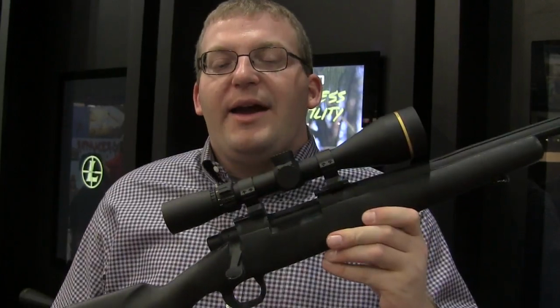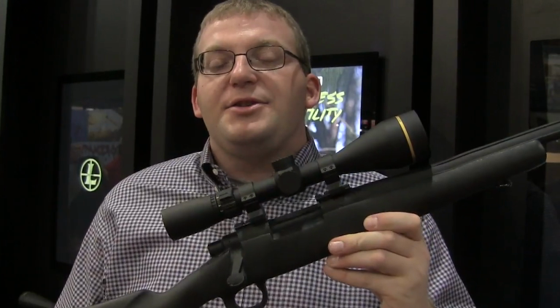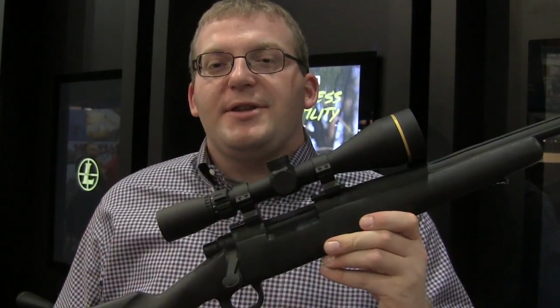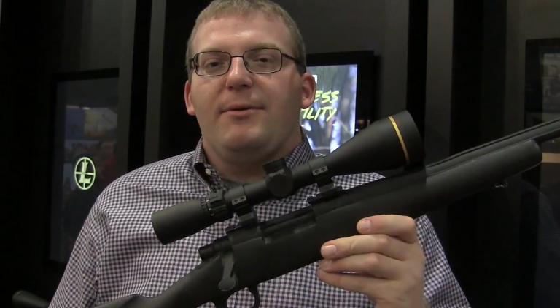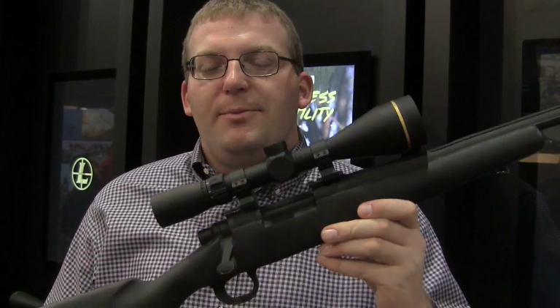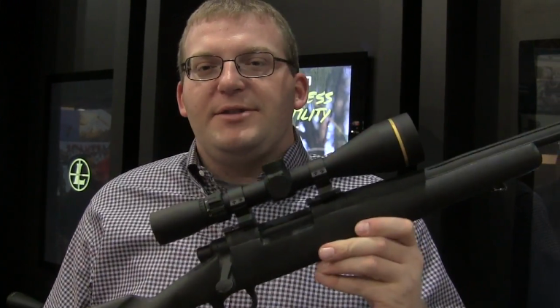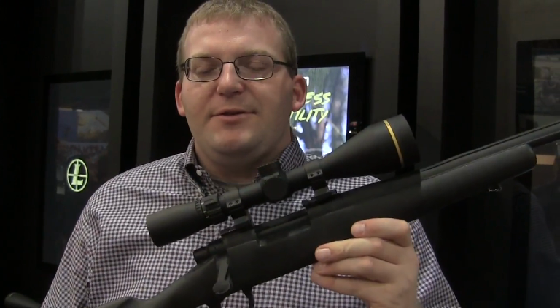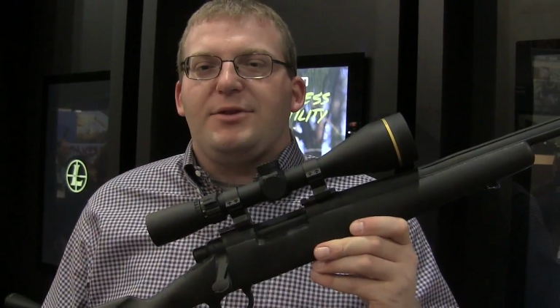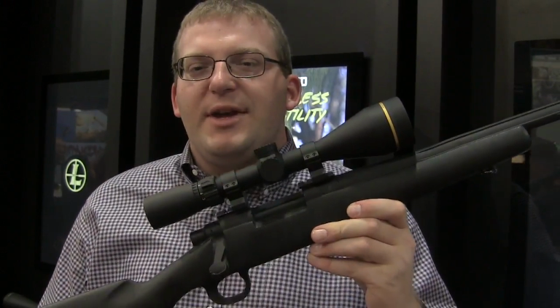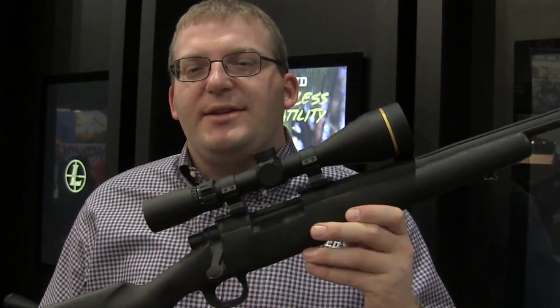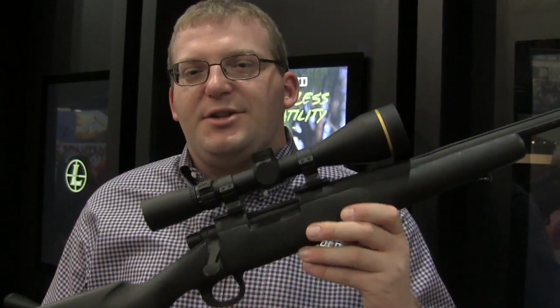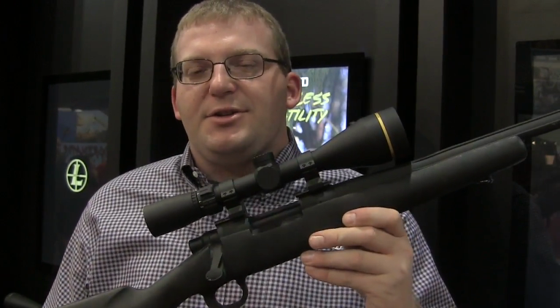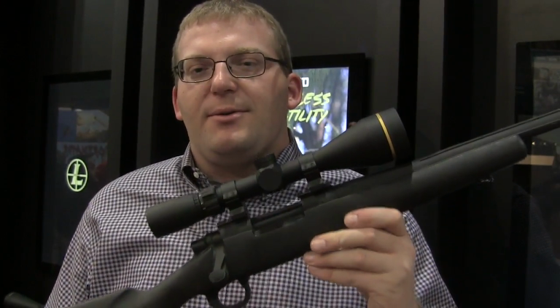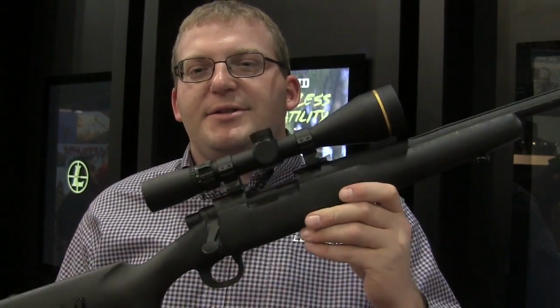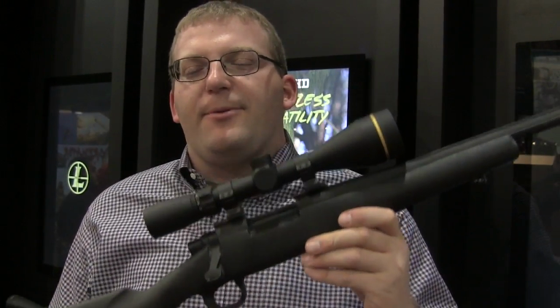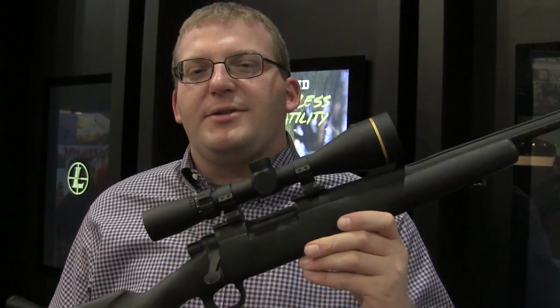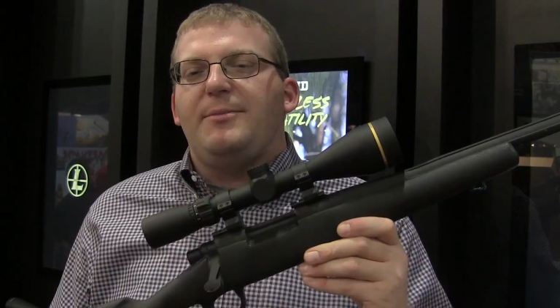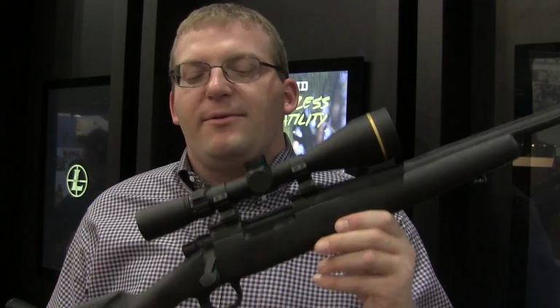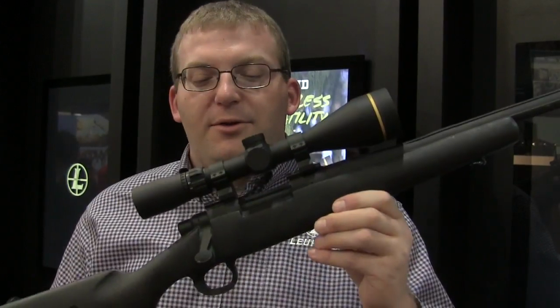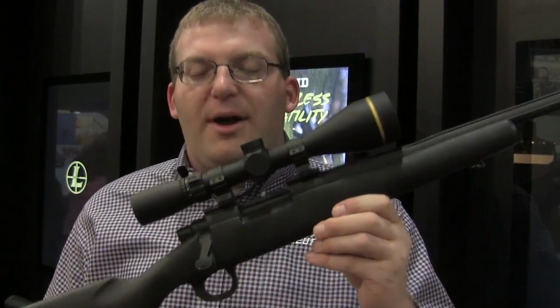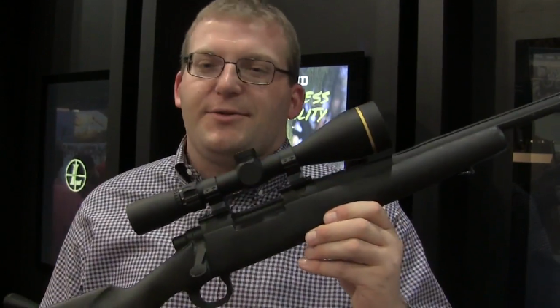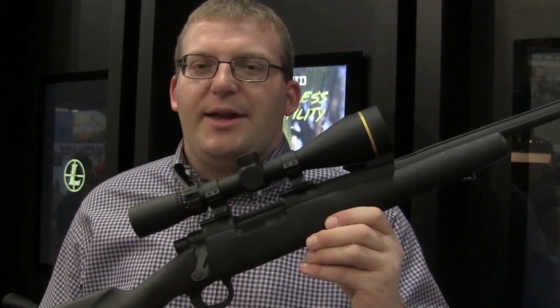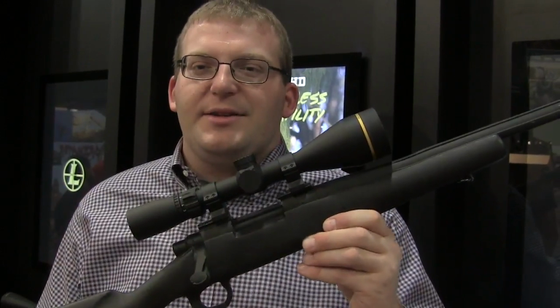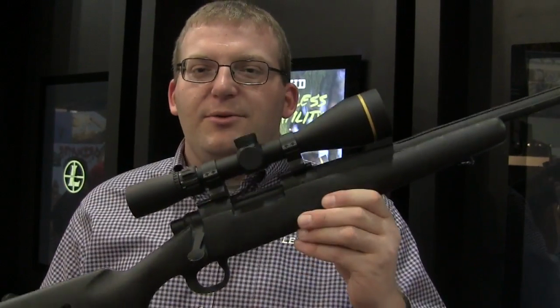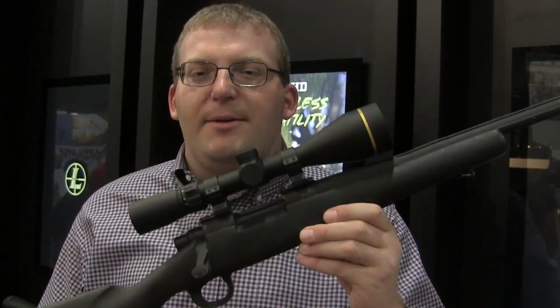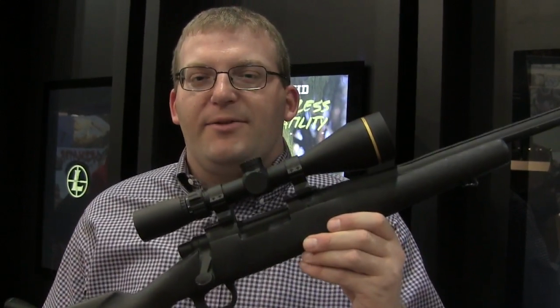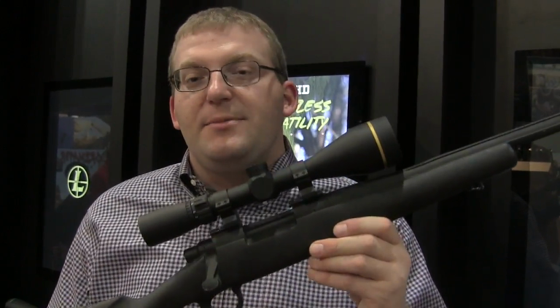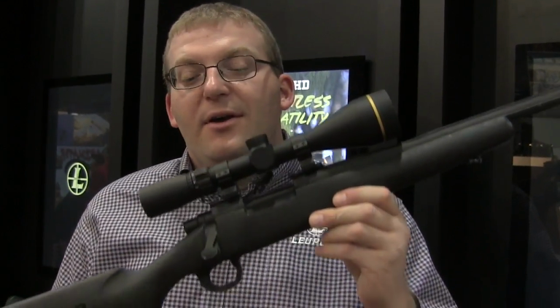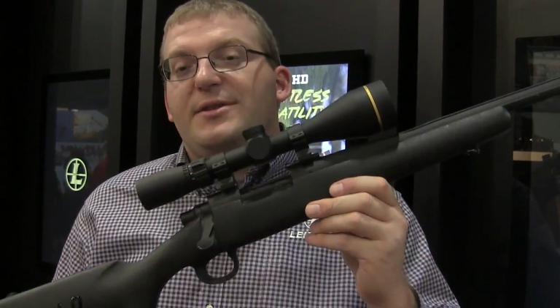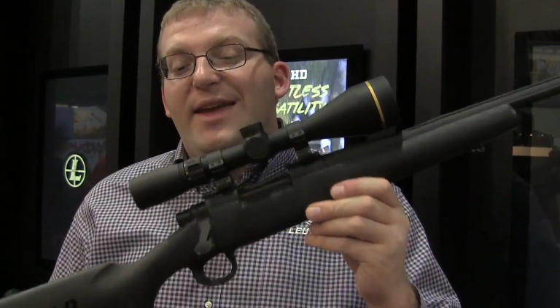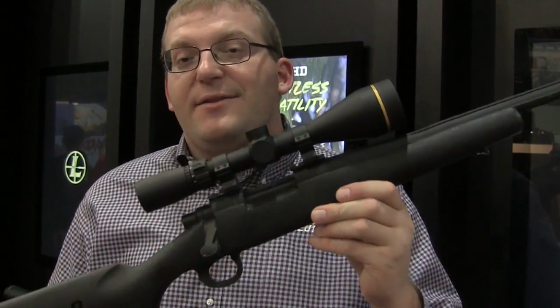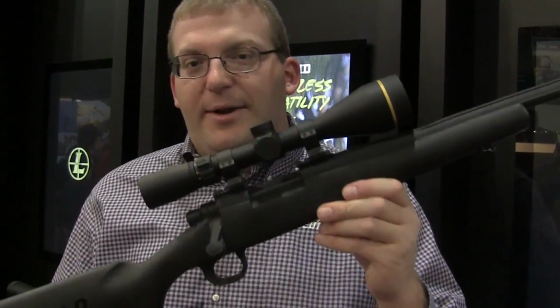Hey guys, it's Sean Skipper here with Boop Bold and Steve, and we're at the 2019 Shop Show. I wanted to stop for a bit and talk to you about one of our new products for 2018. It's a whole new family of rifle scopes, and it's called the BX Freedom.